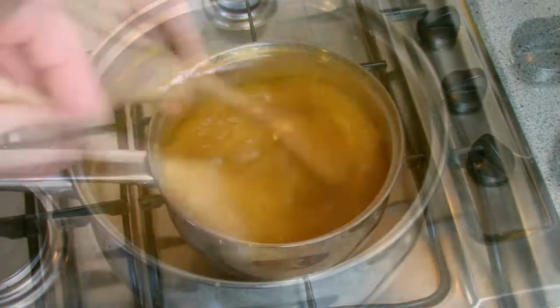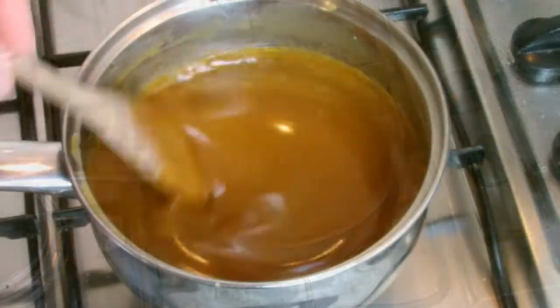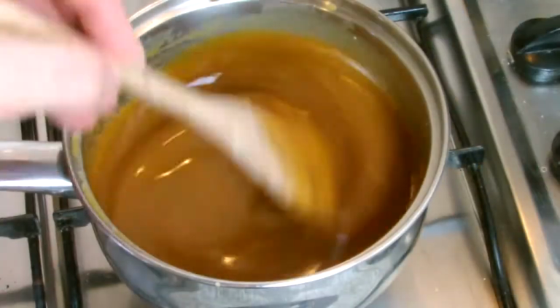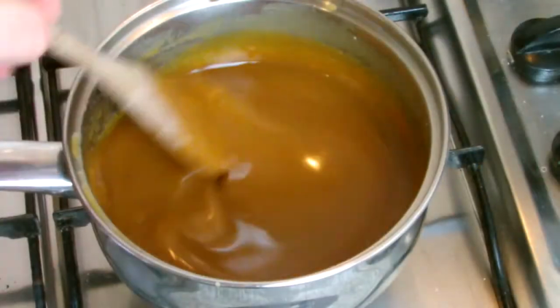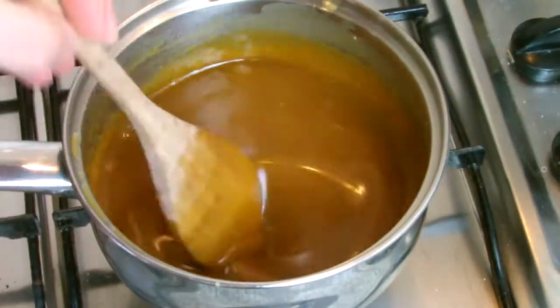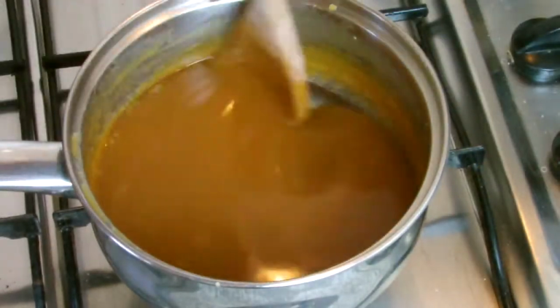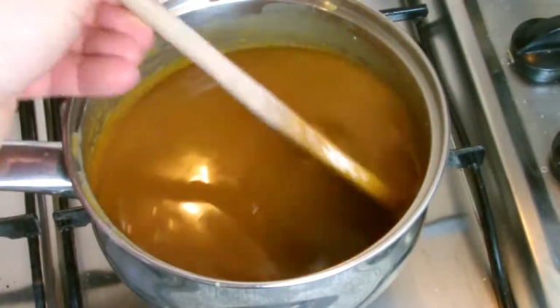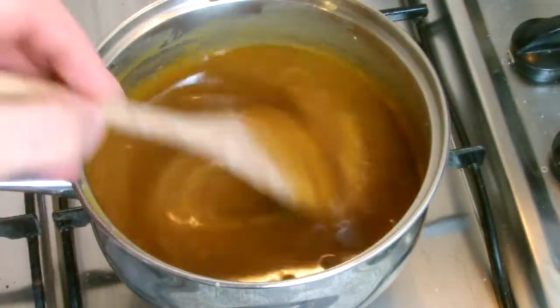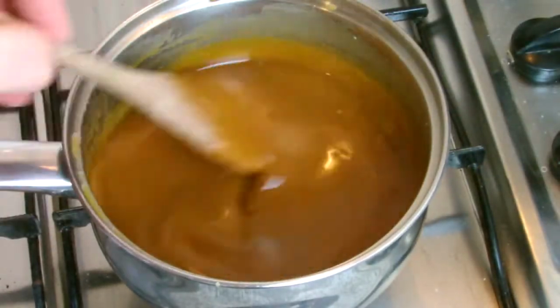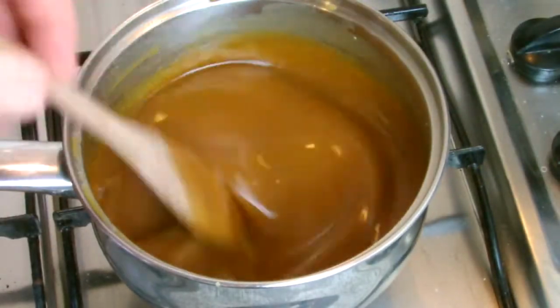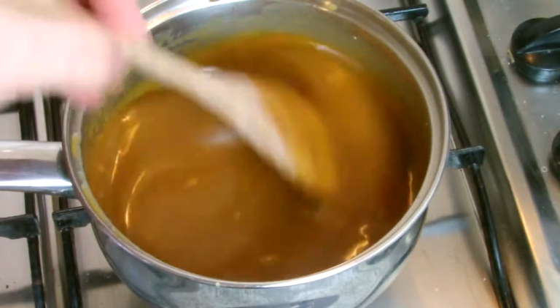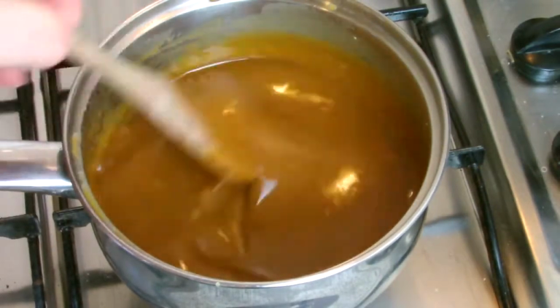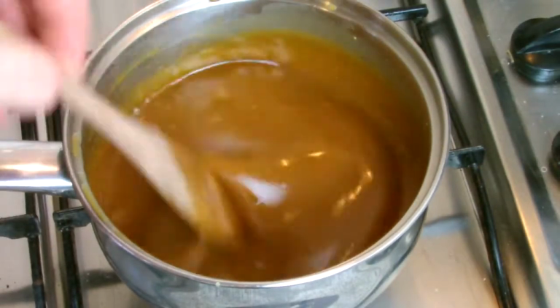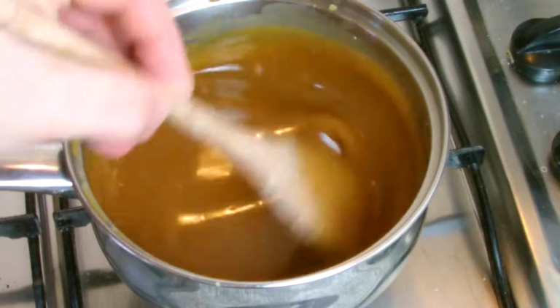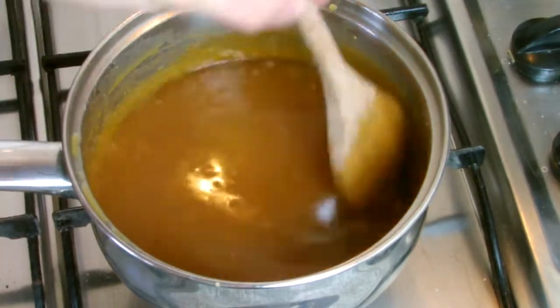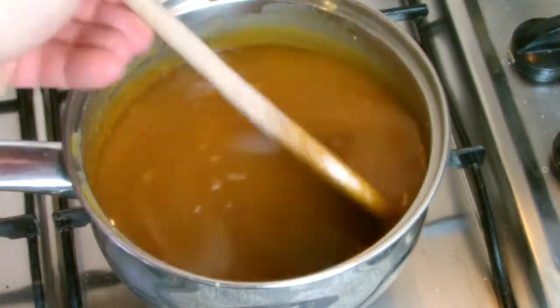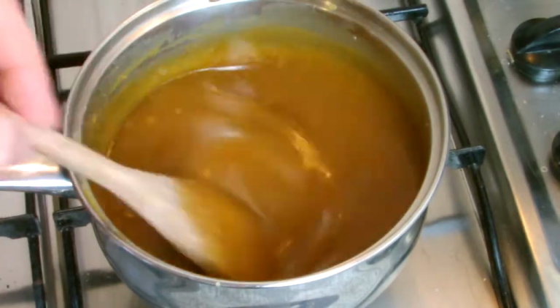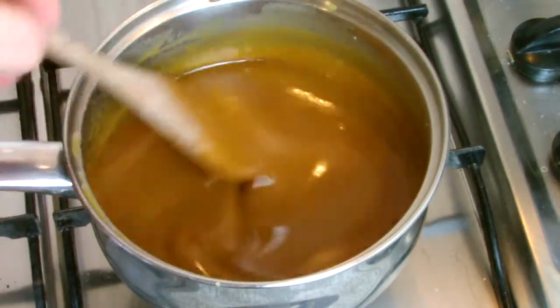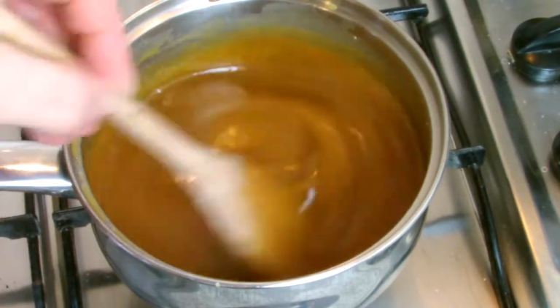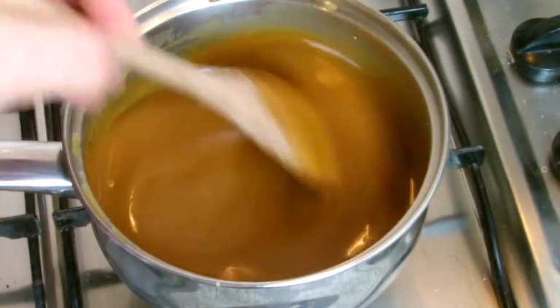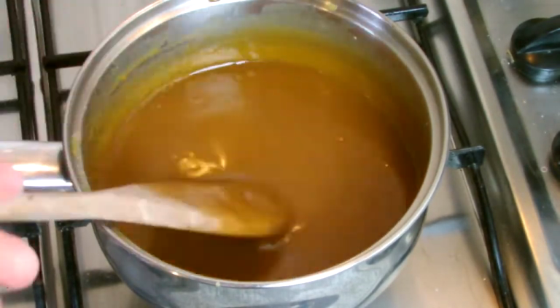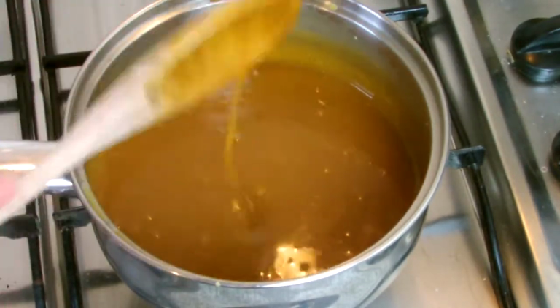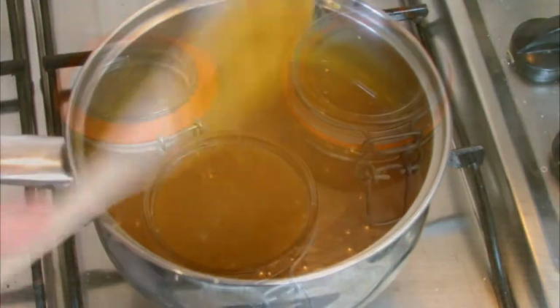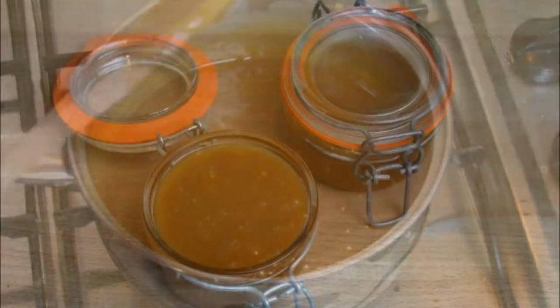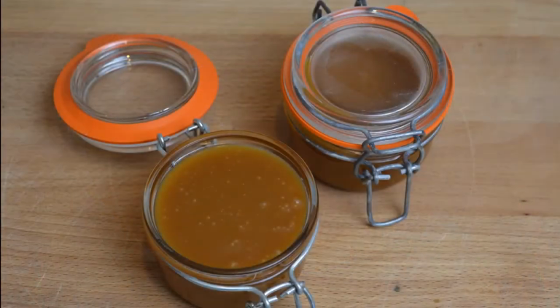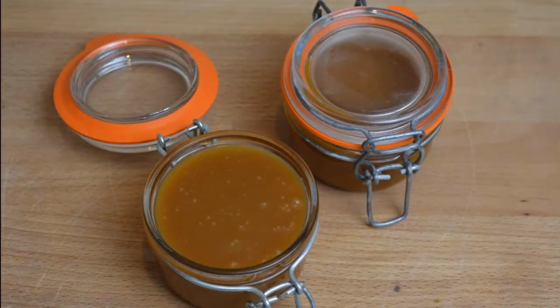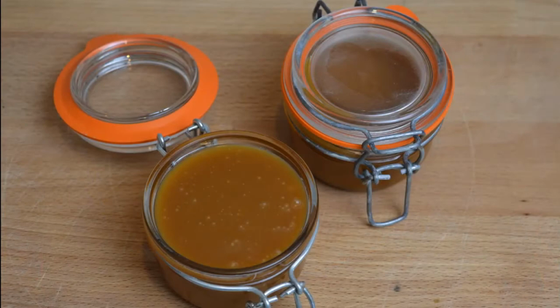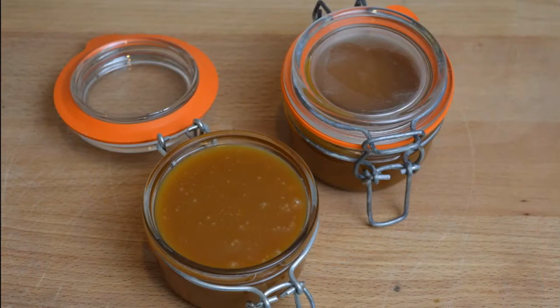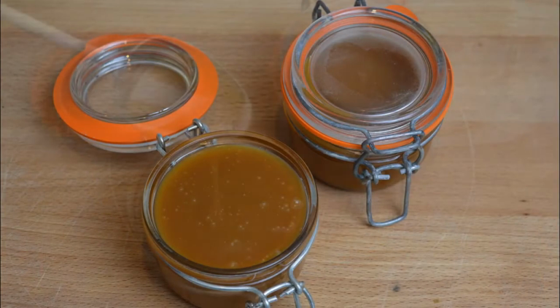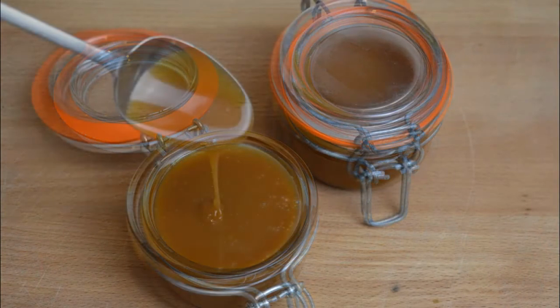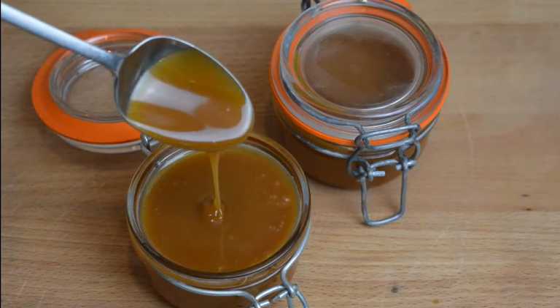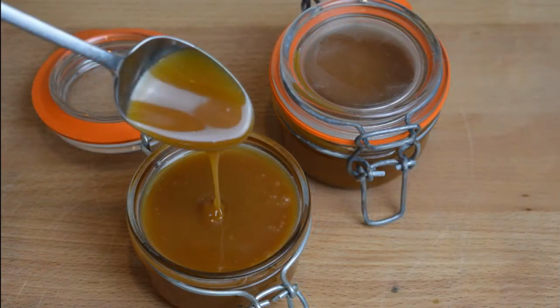Whilst the sauce is cooling down, stir at regular intervals to stop the components becoming separated. Transfer the butterscotch sauce to a suitable container and then store until ready for use.